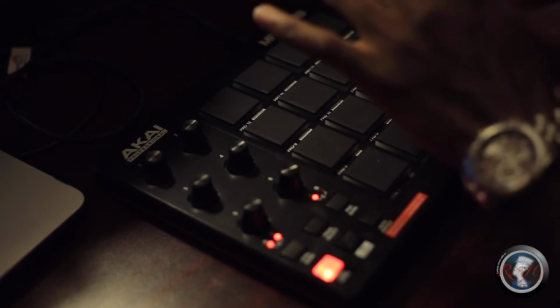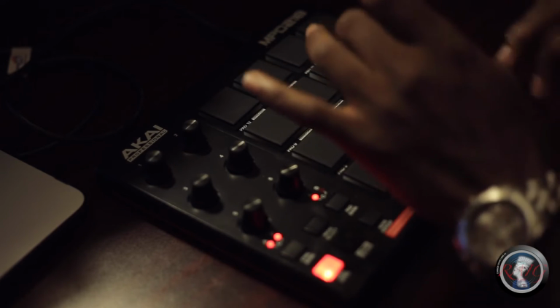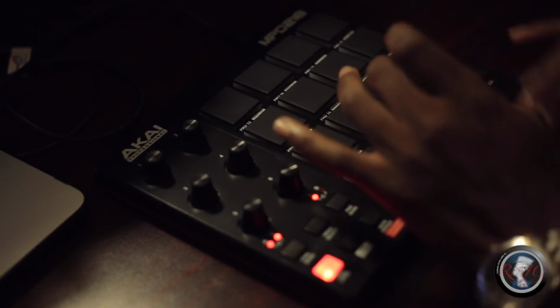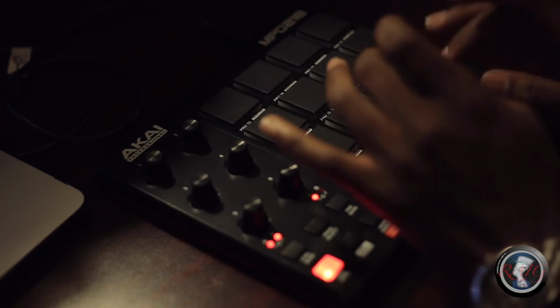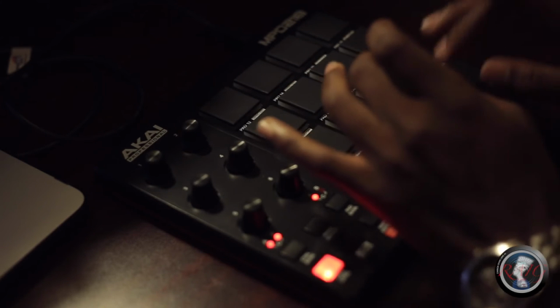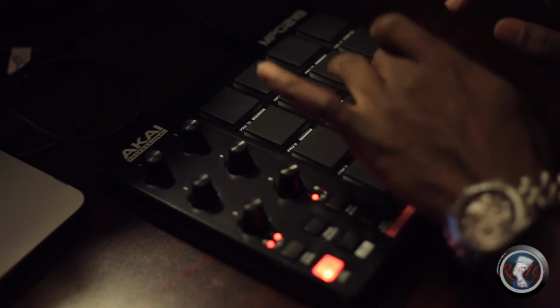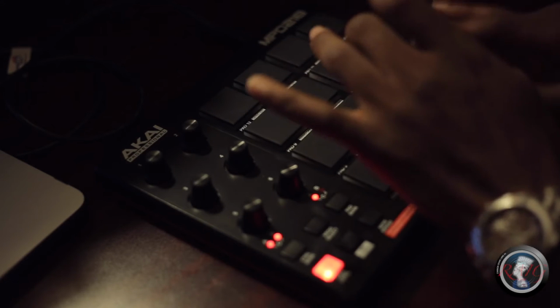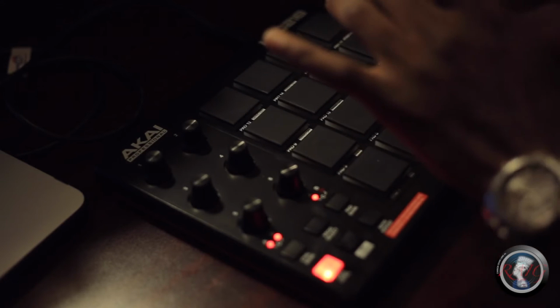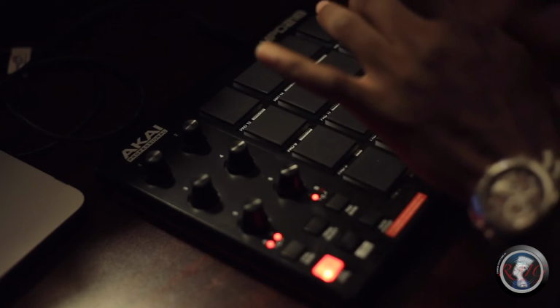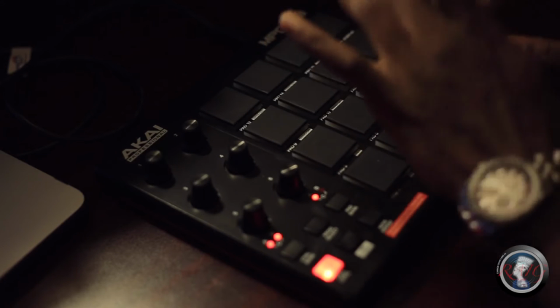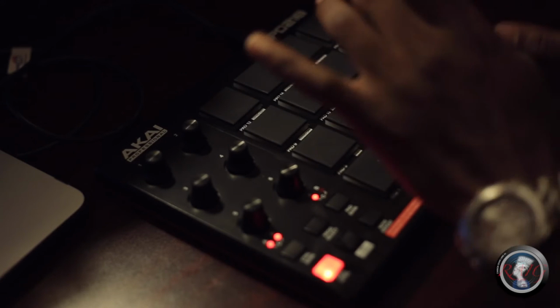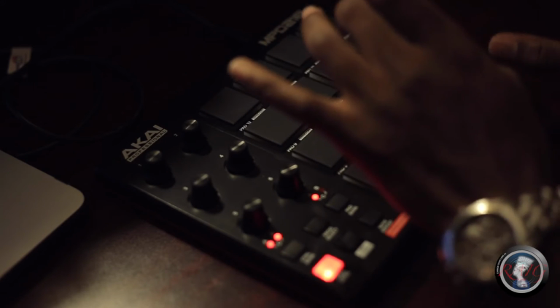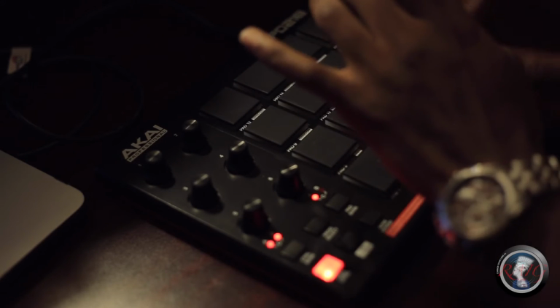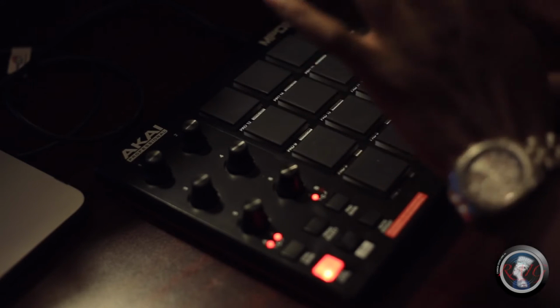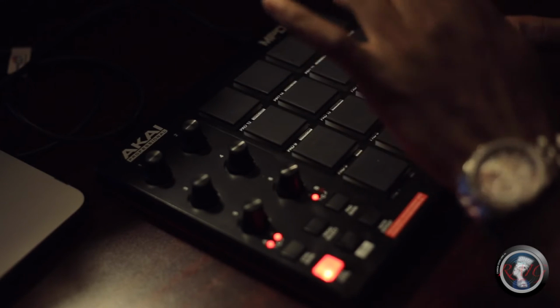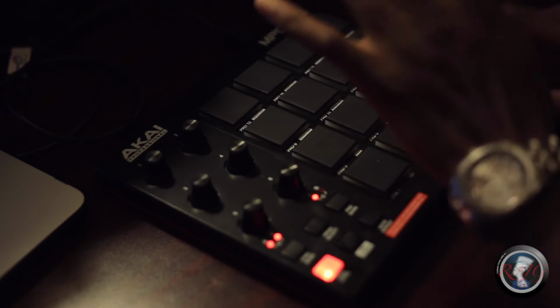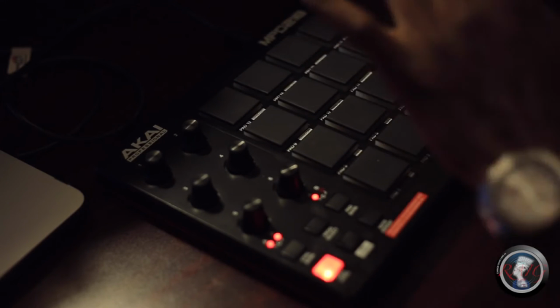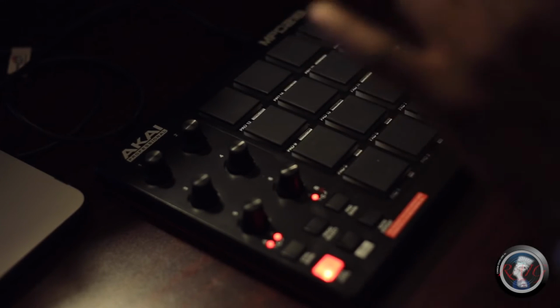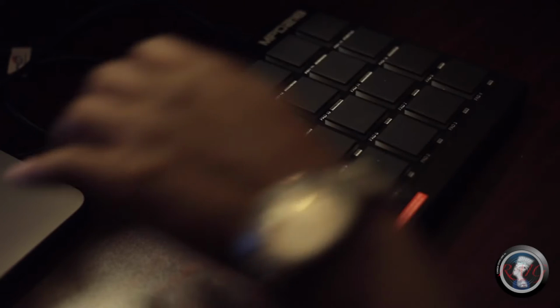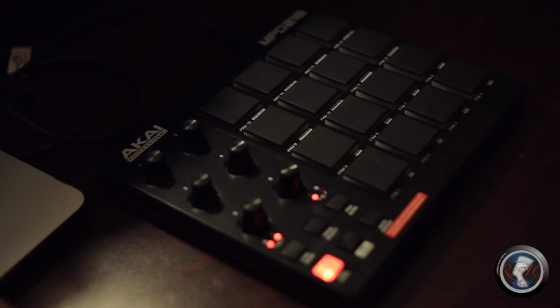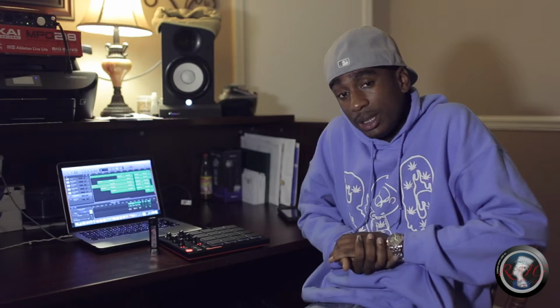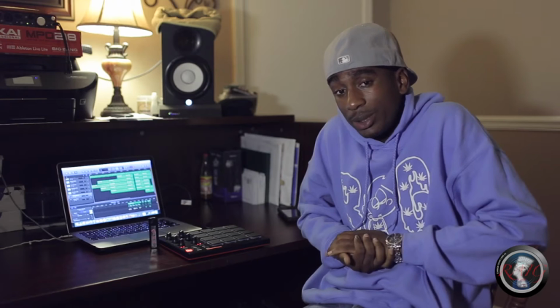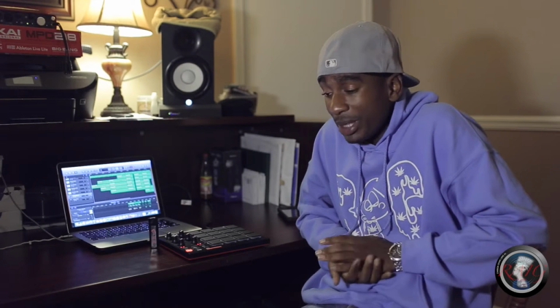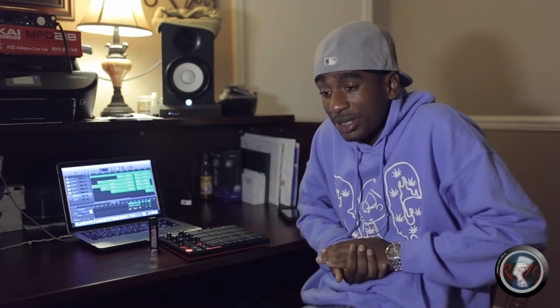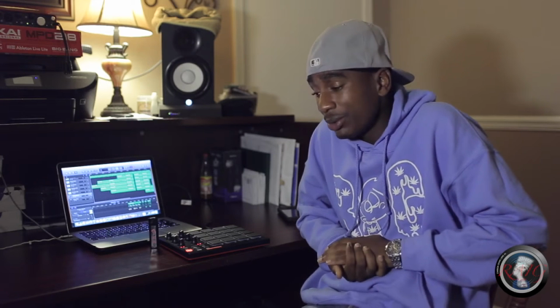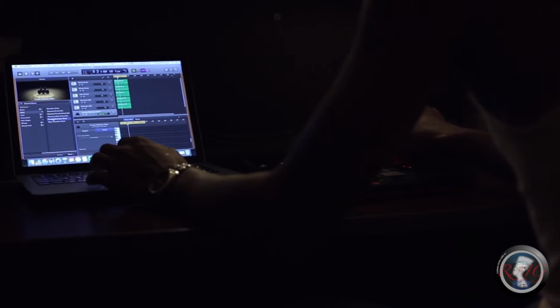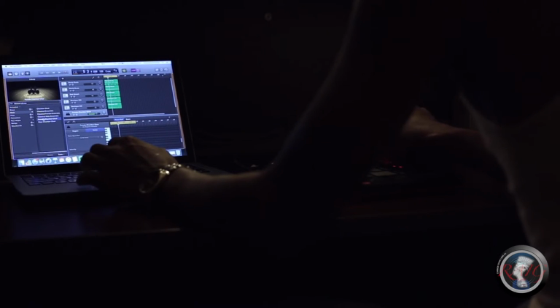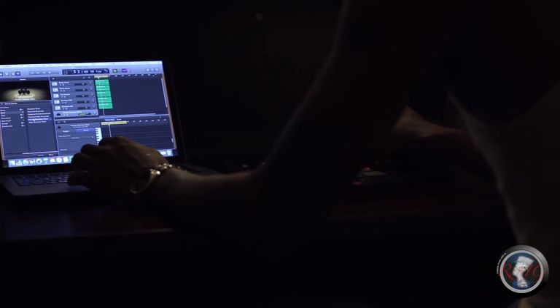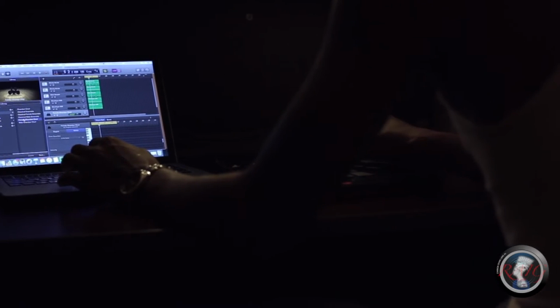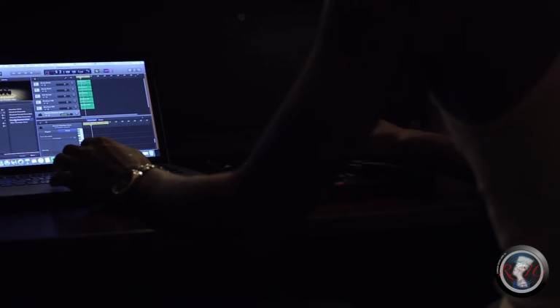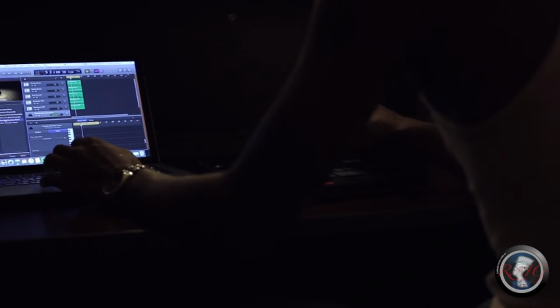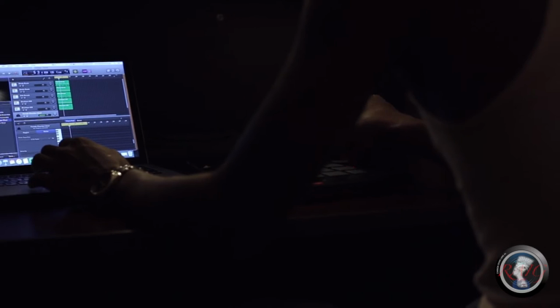It's a lot of different sounds on it. We couldn't use all of the sounds that come with it because you have to download them, but the default sounds that did come with it, we made some shape, you know what I'm saying, and here we are.